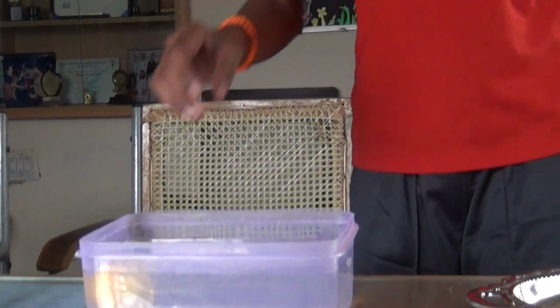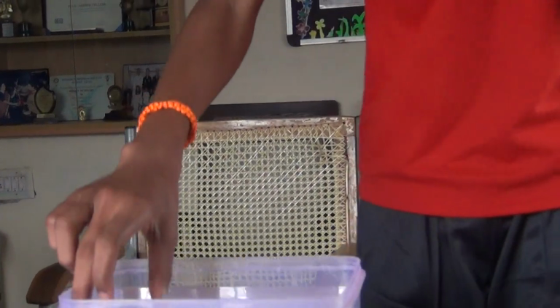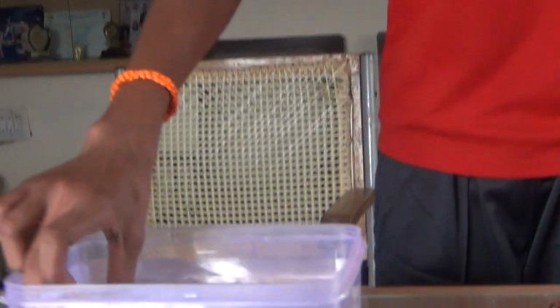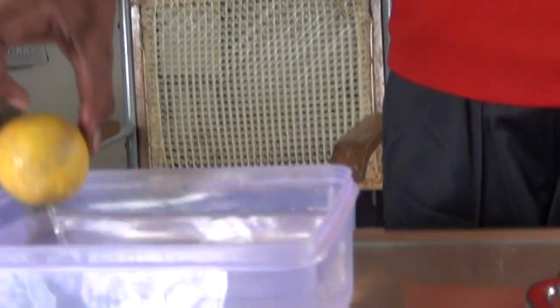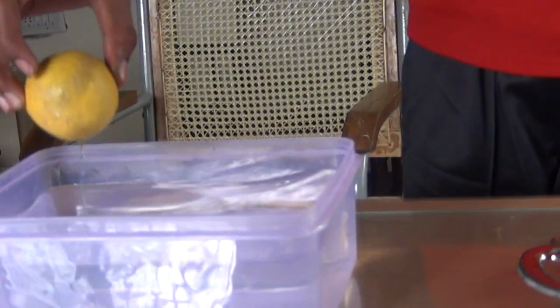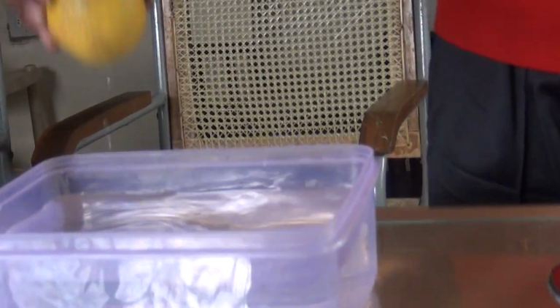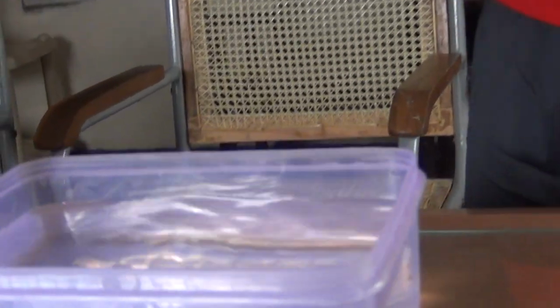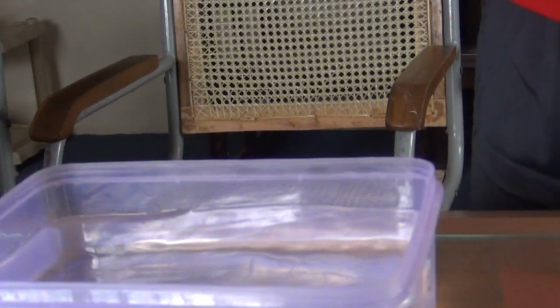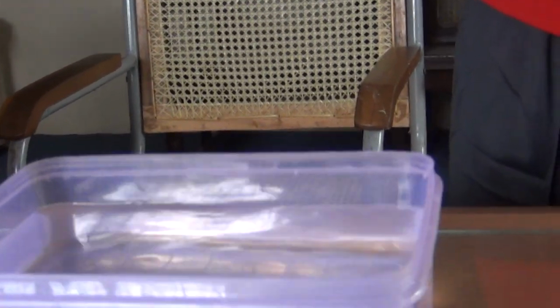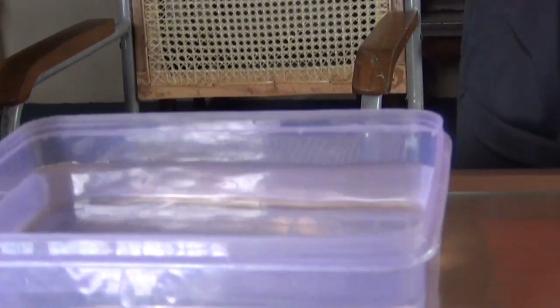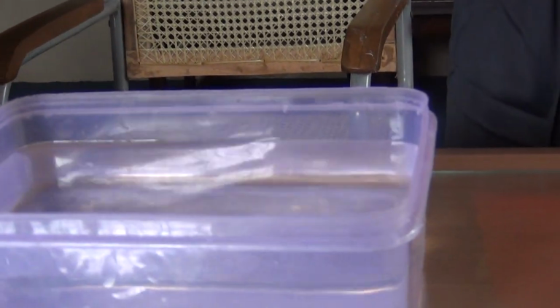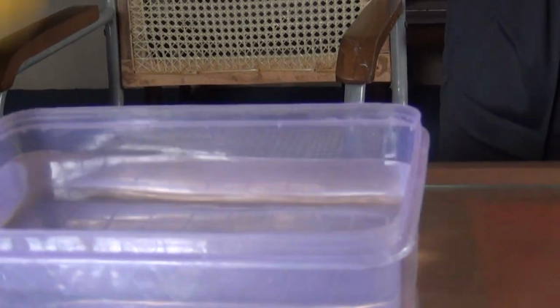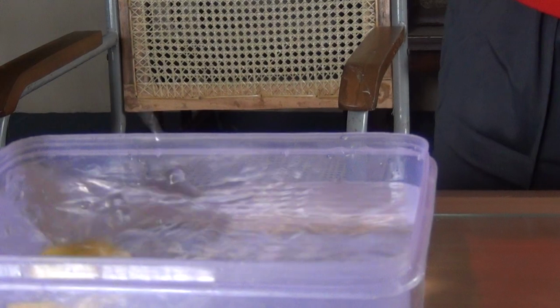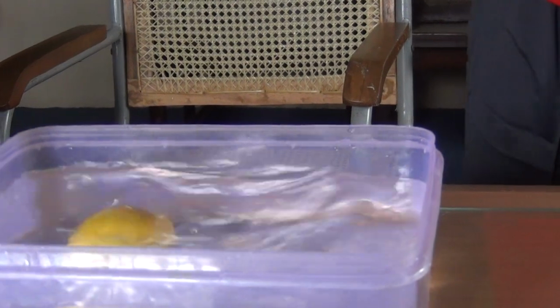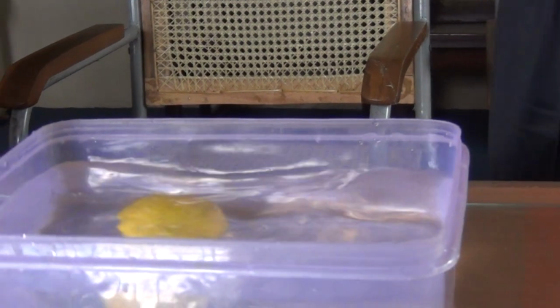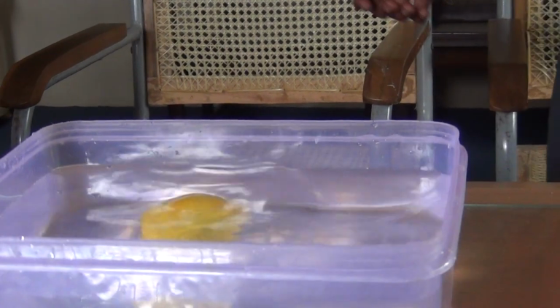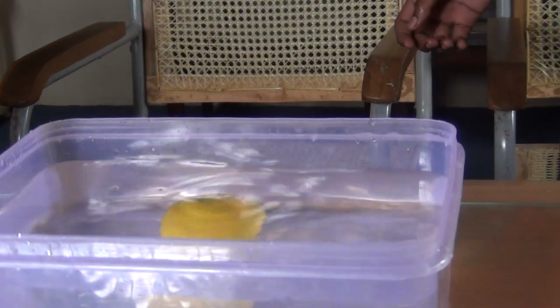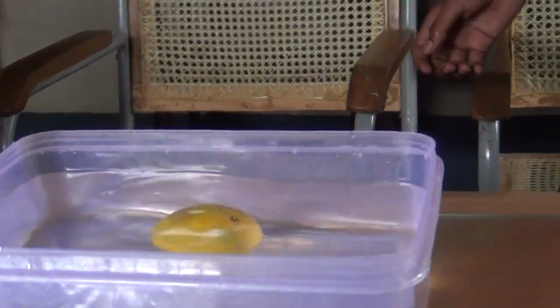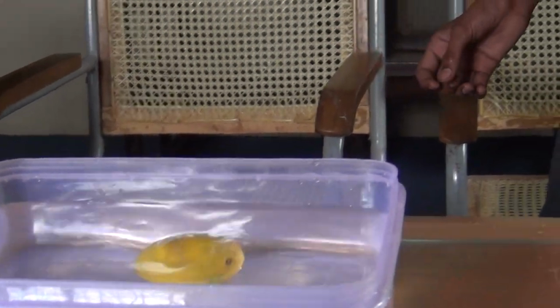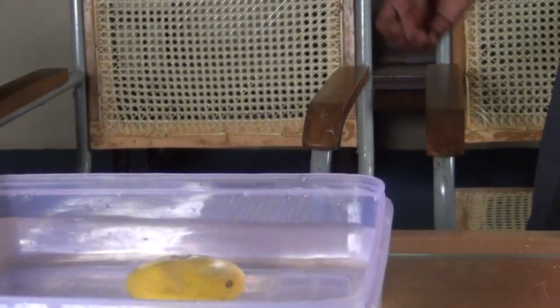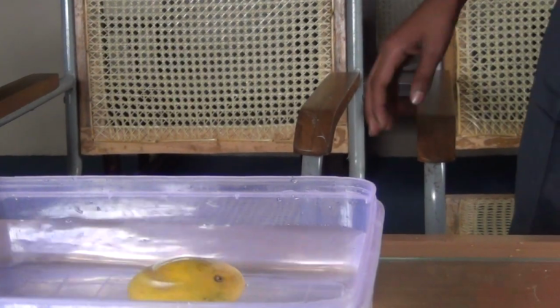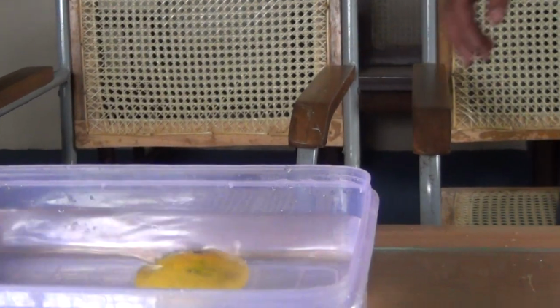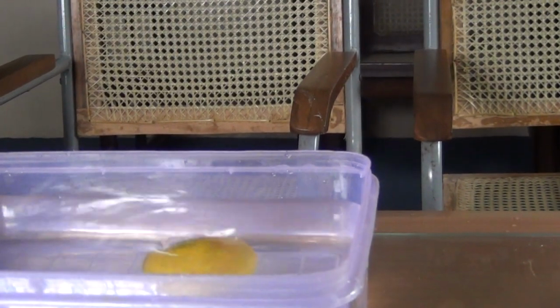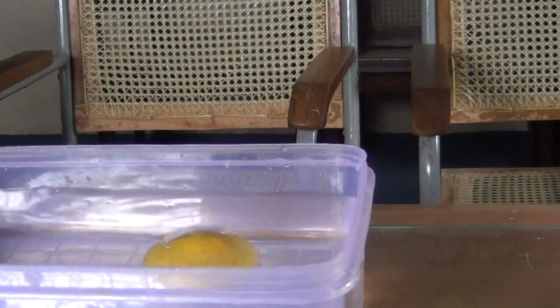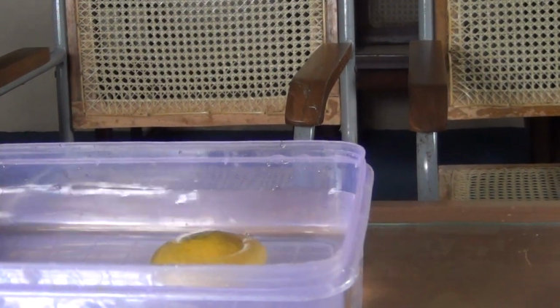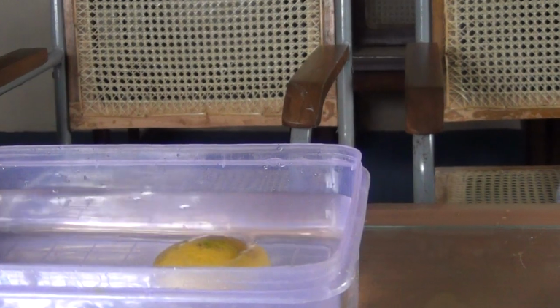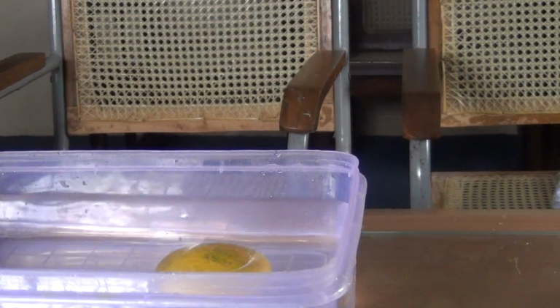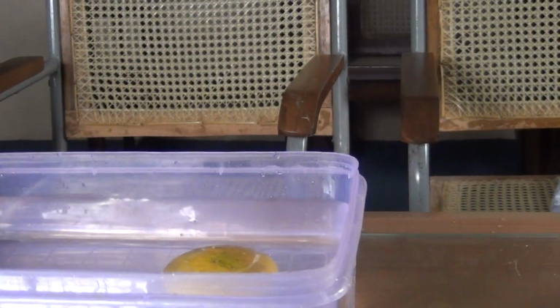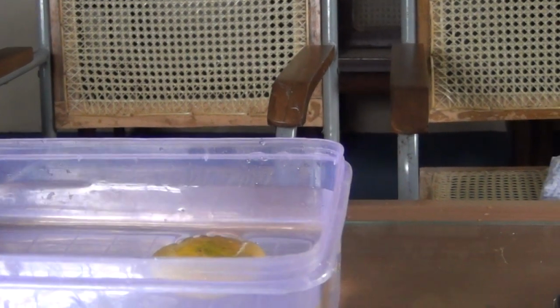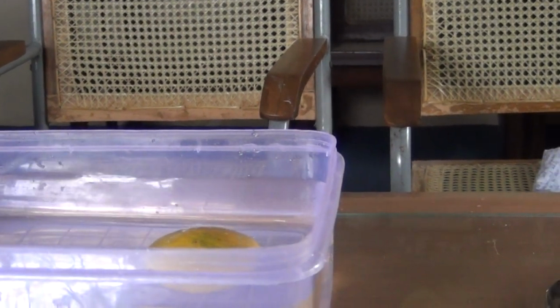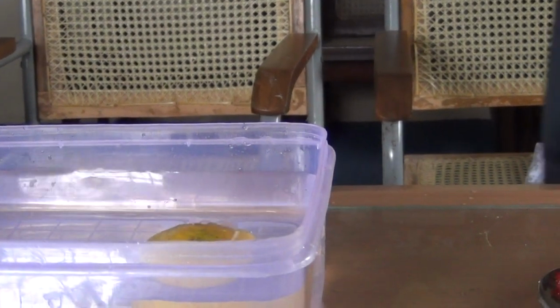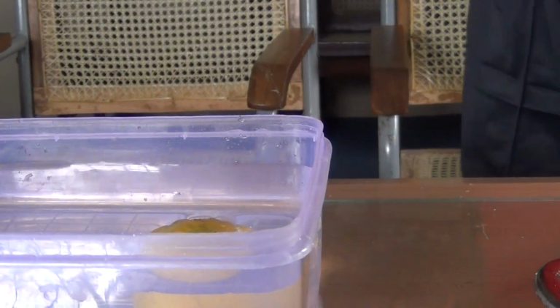Well, I will drop it from upside. Oh no, it's floating again.